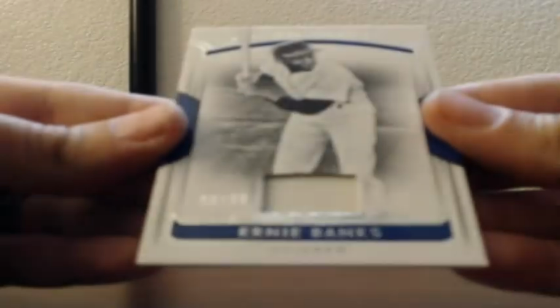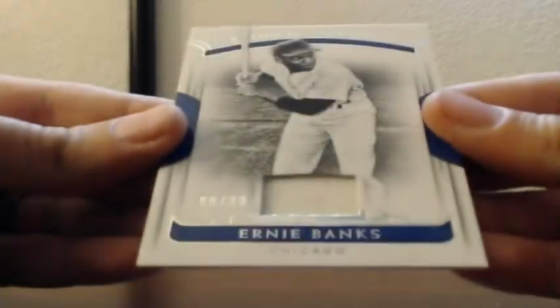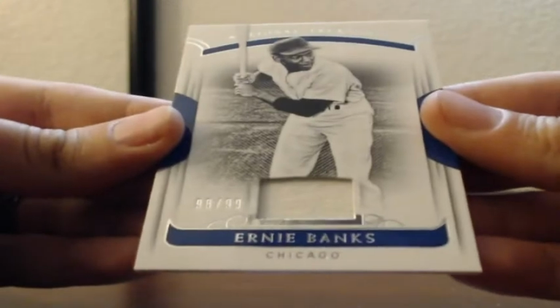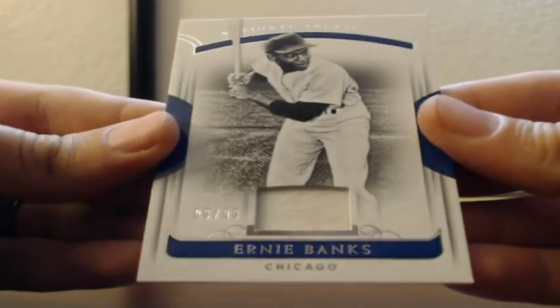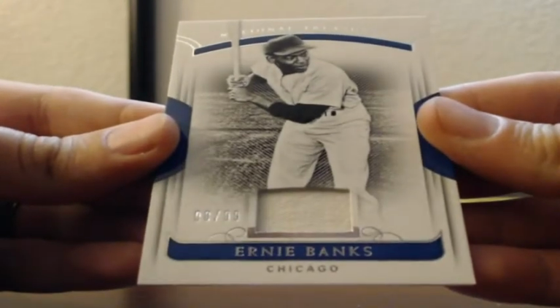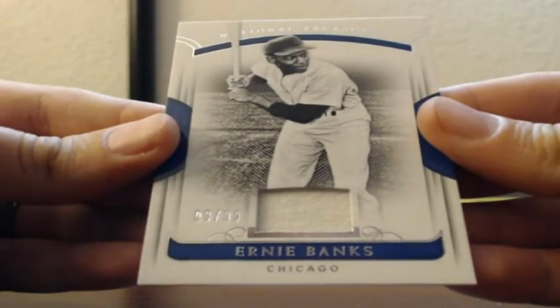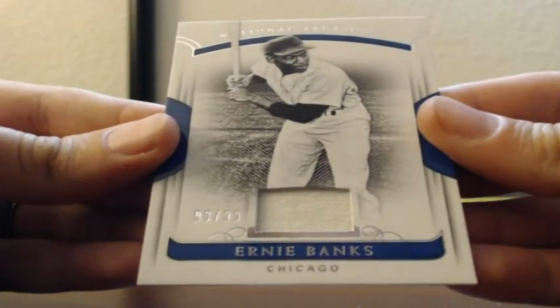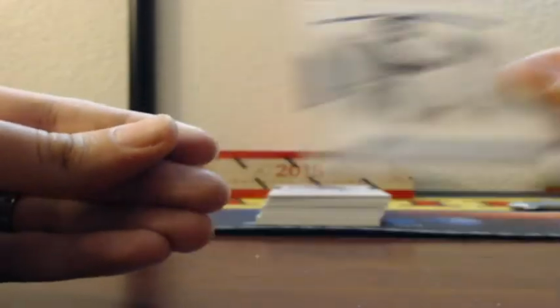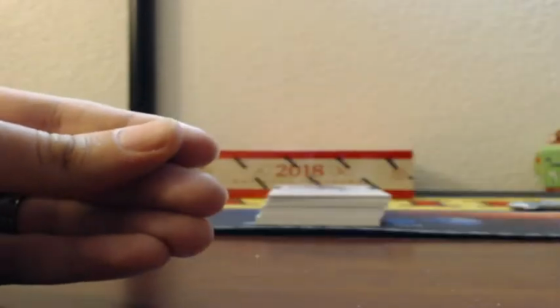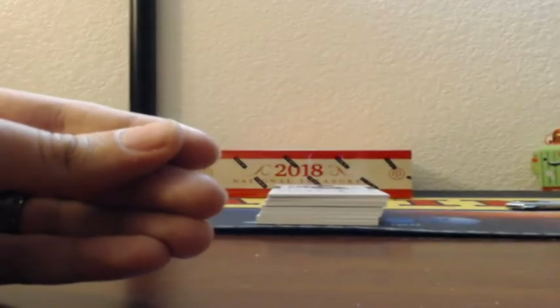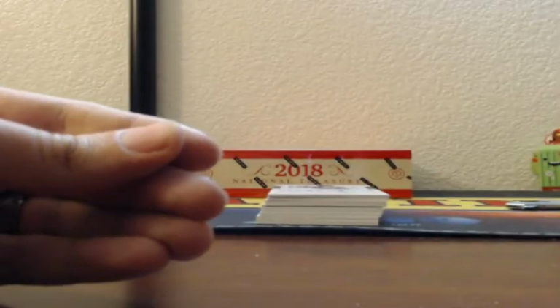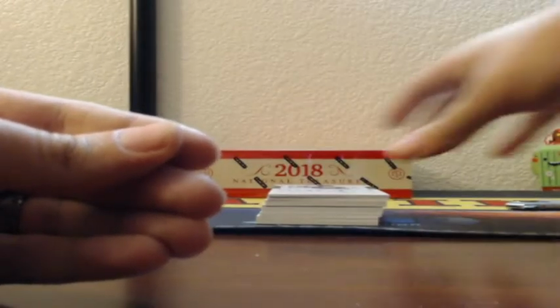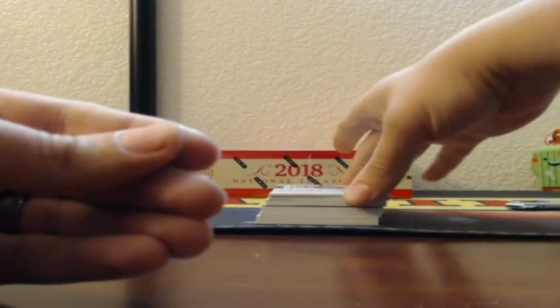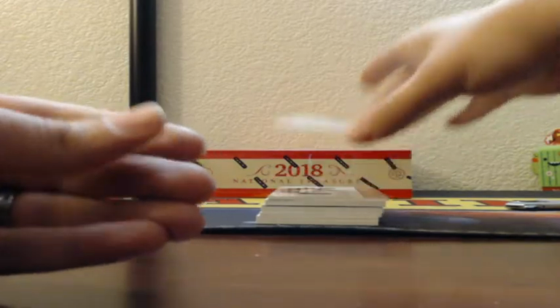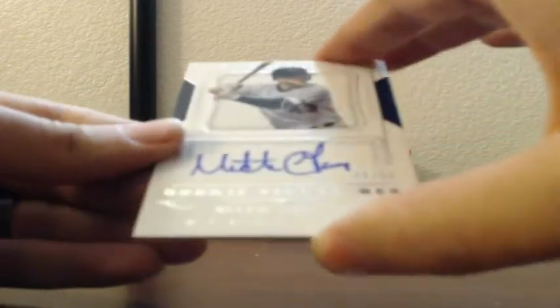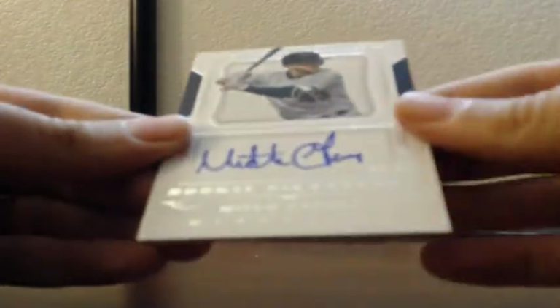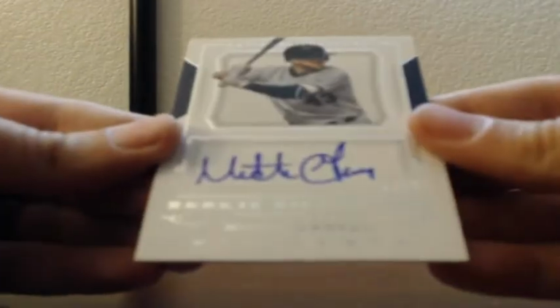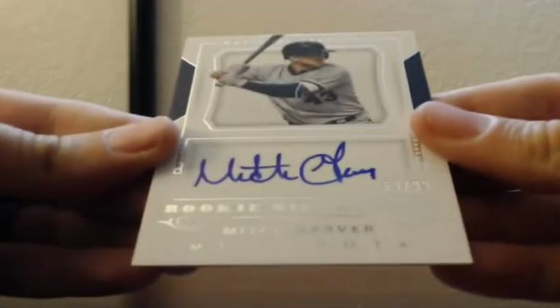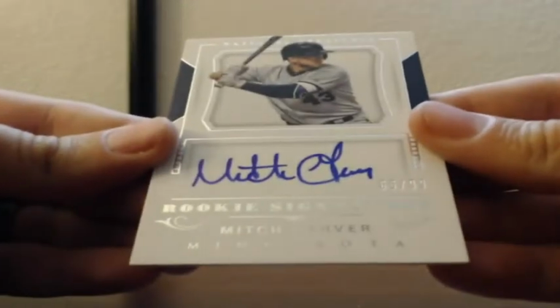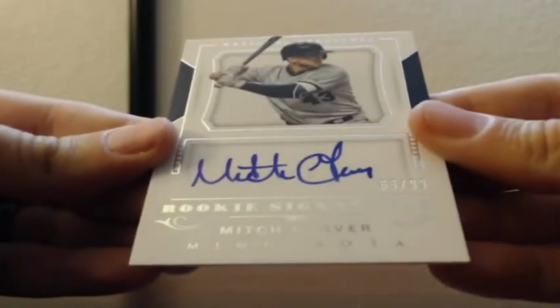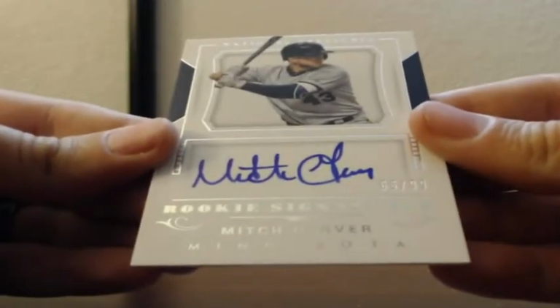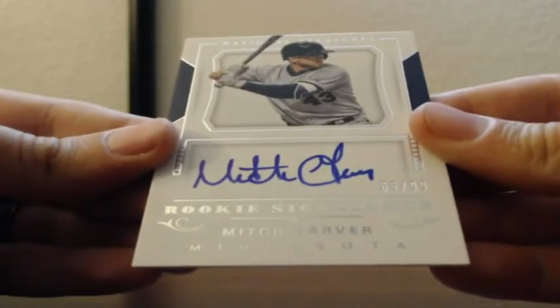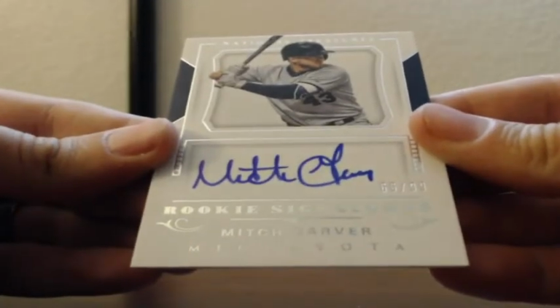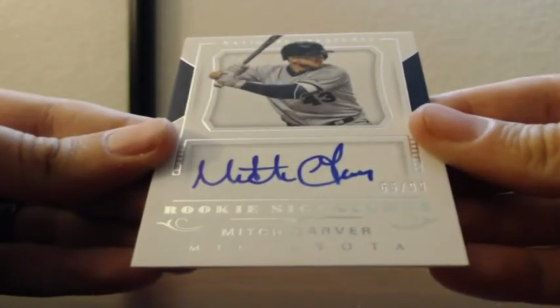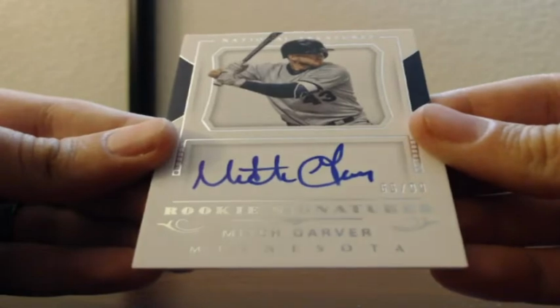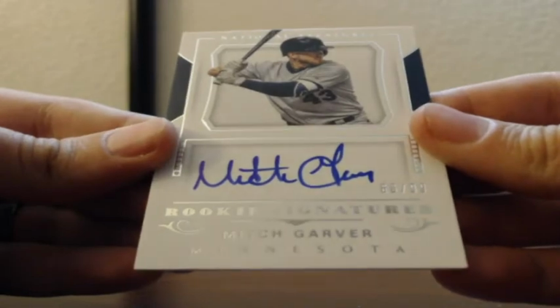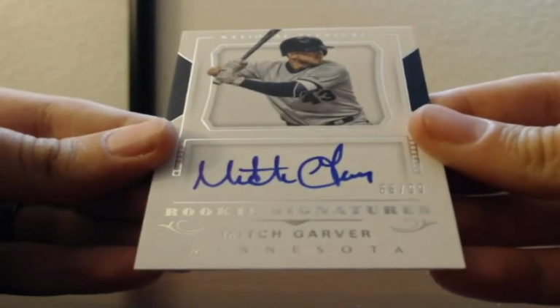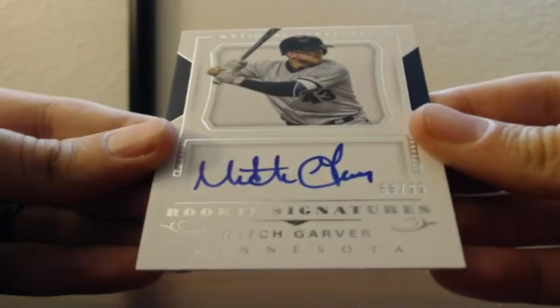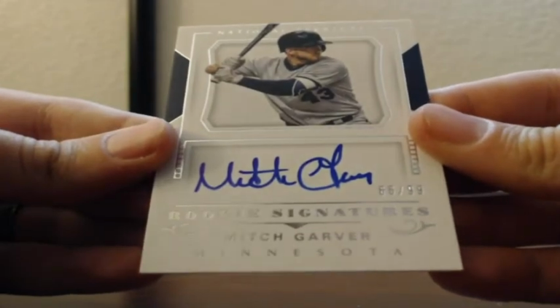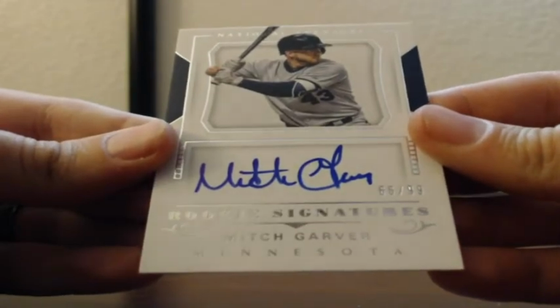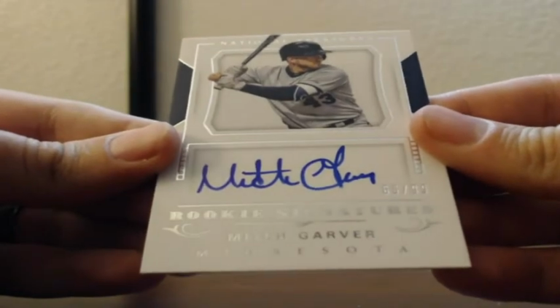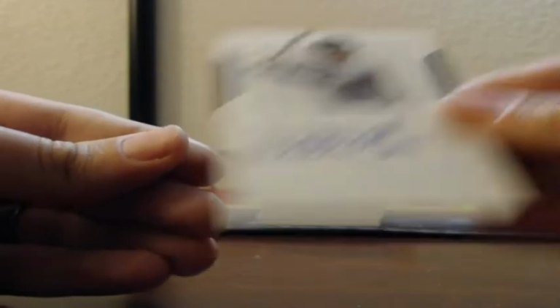Ernie Banks, jersey patch — Cubby Cubs. Then we hit an auto: rookie signature, 66 out of 99, for the Minnesota Twins. Mitch Garber, on-card rookie signature.